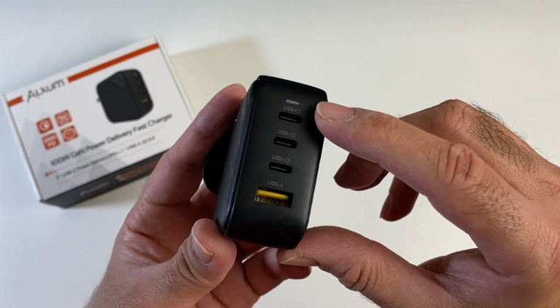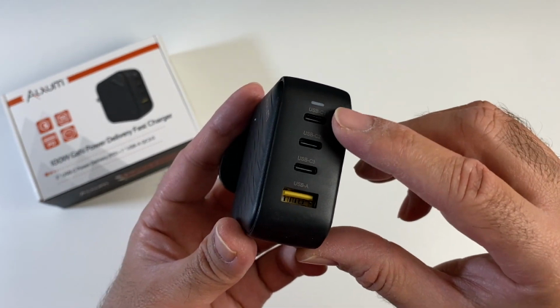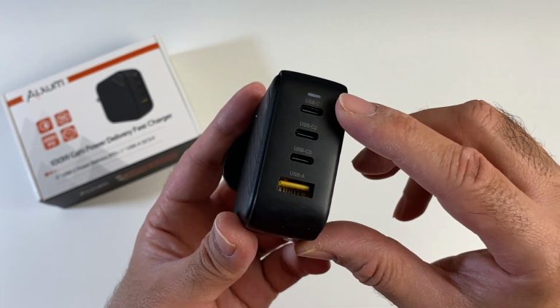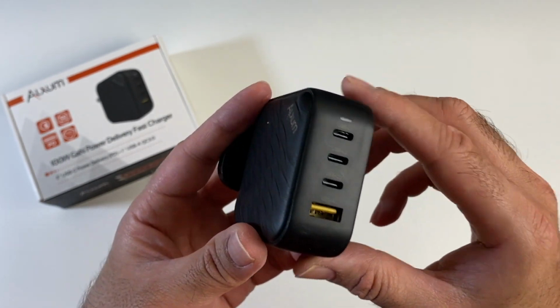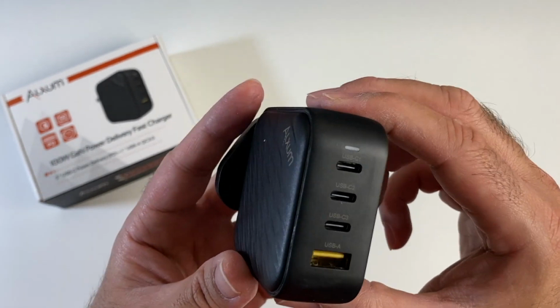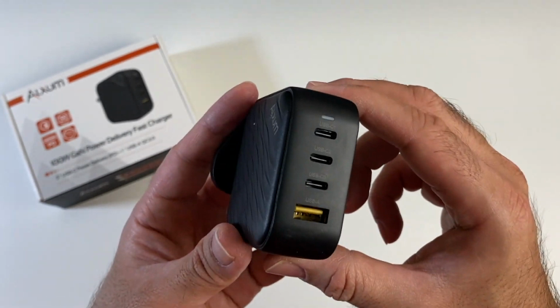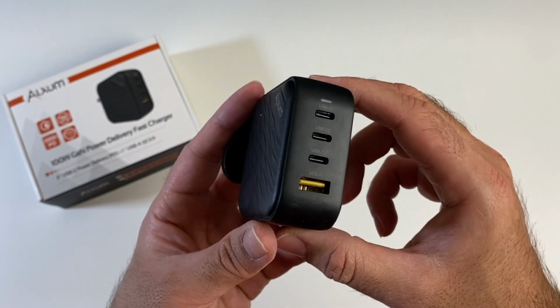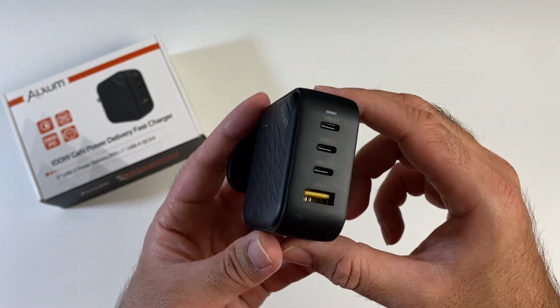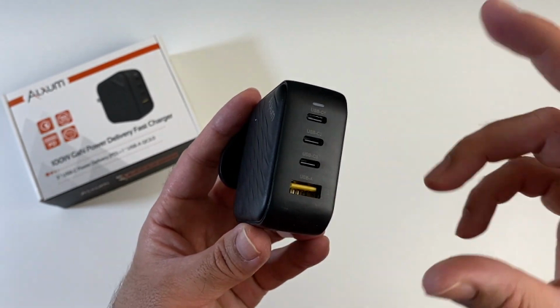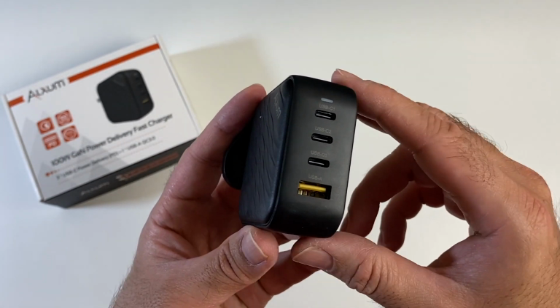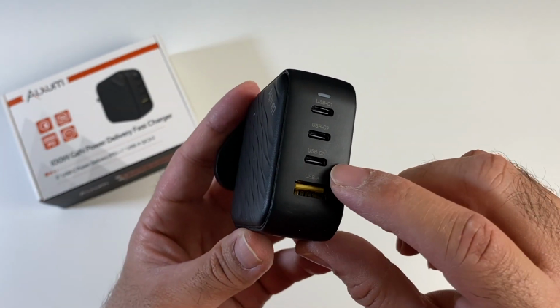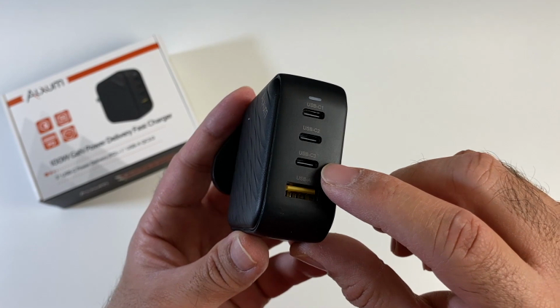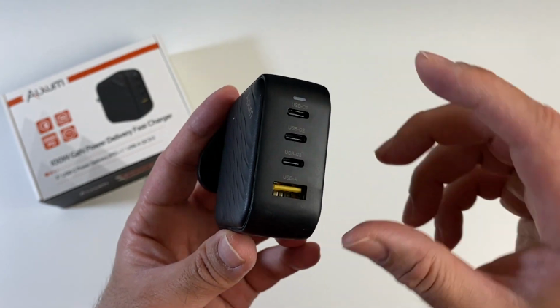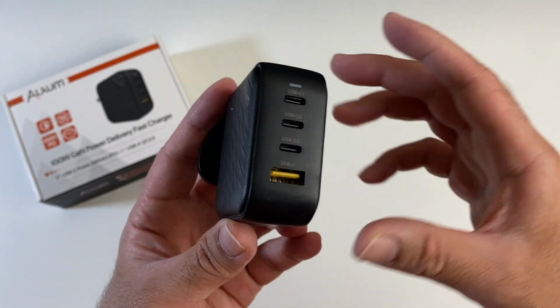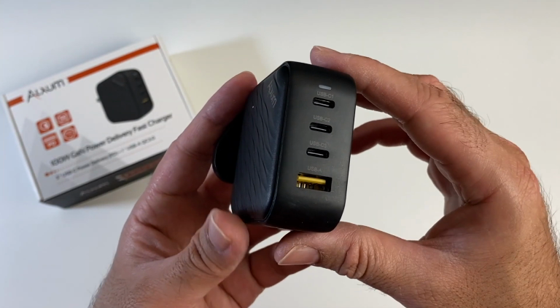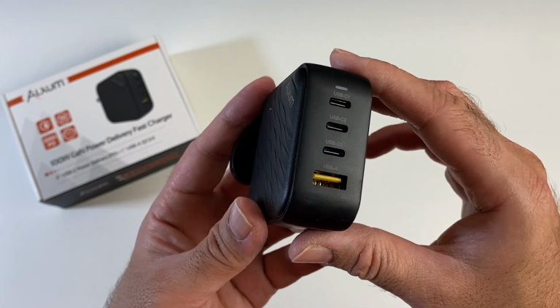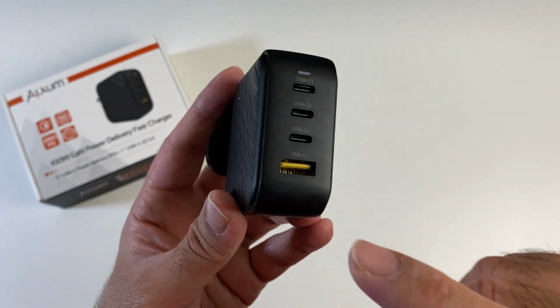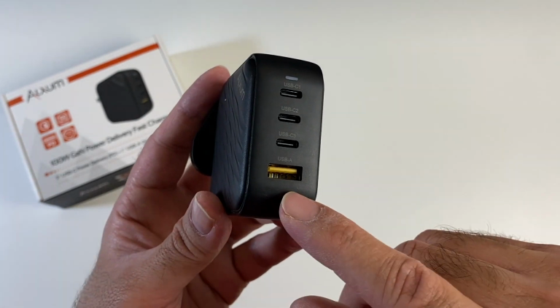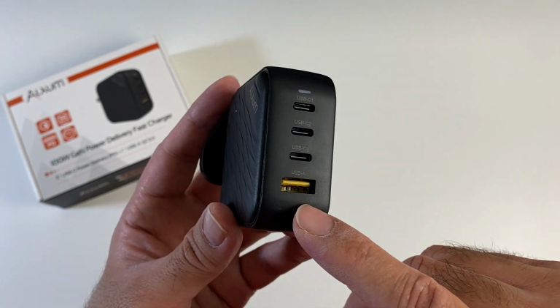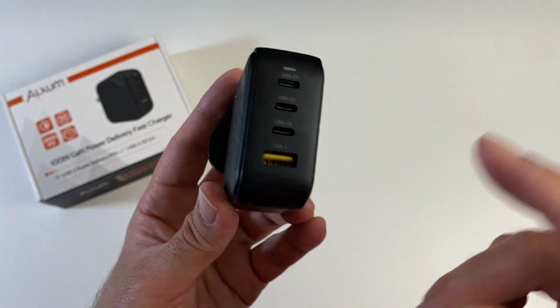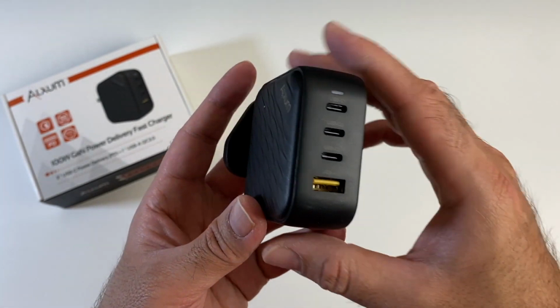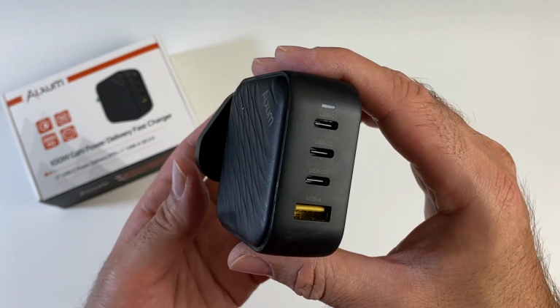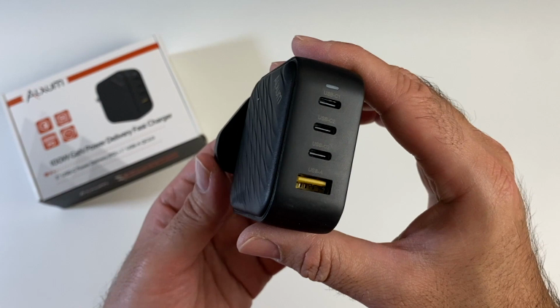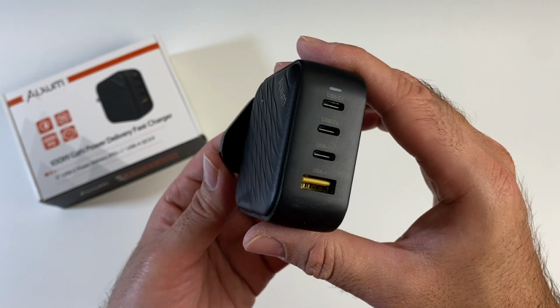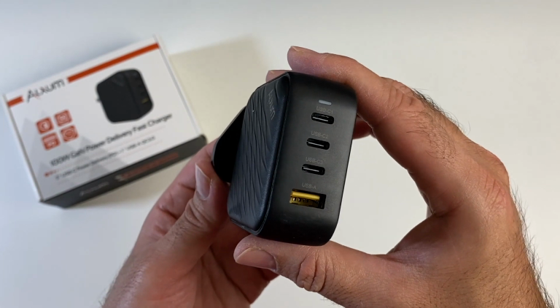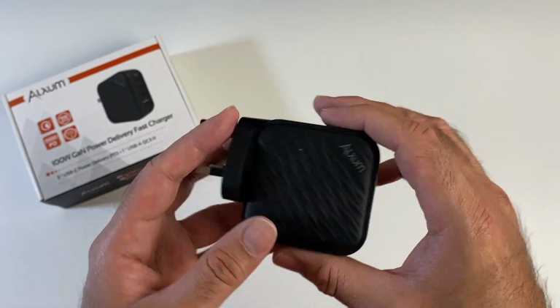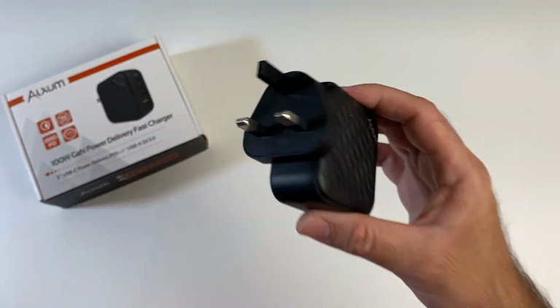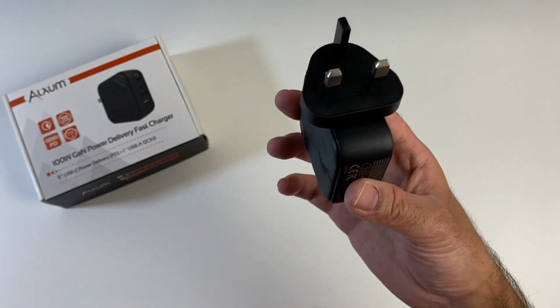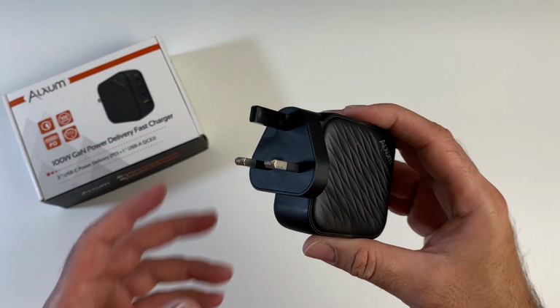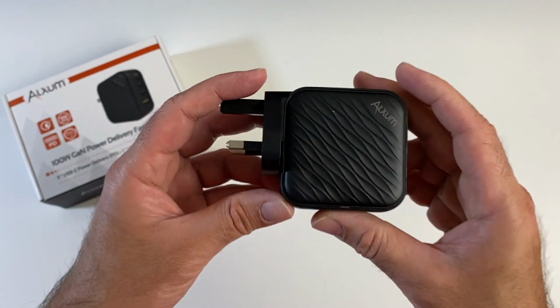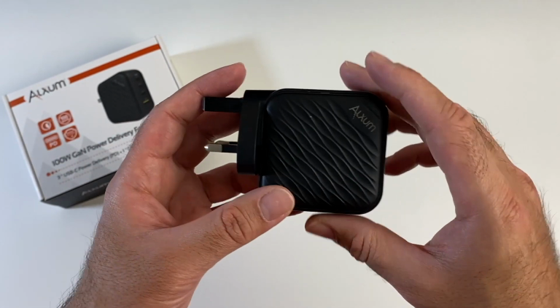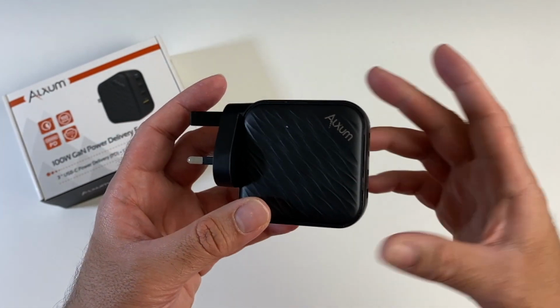The first 2 Type-C ports would give you 100W power delivery each. The third Type-C port would give you up to 20W max, and the USB-A port supports Quick Charge 3 at 18W max. This has many safety protections in place like over voltage,